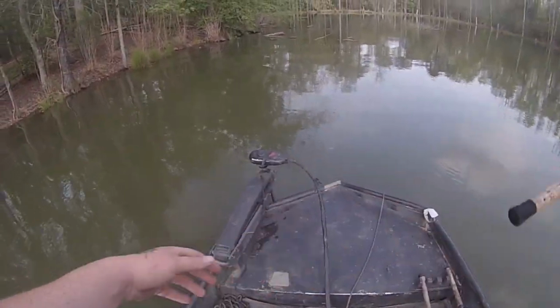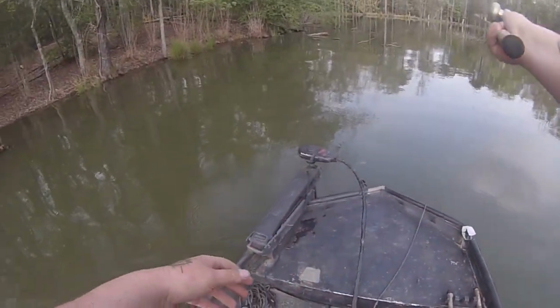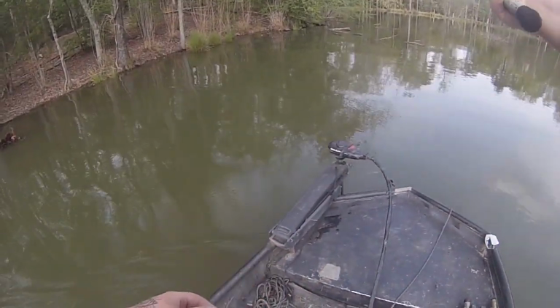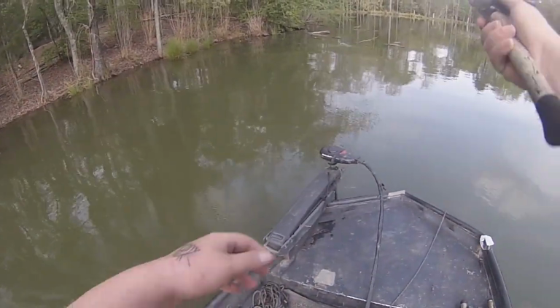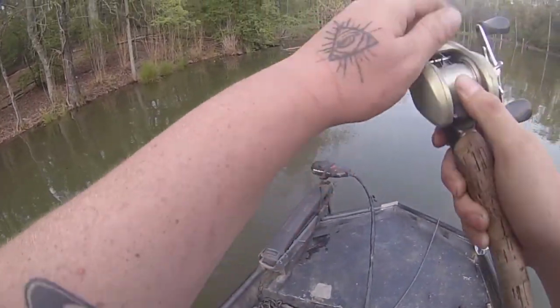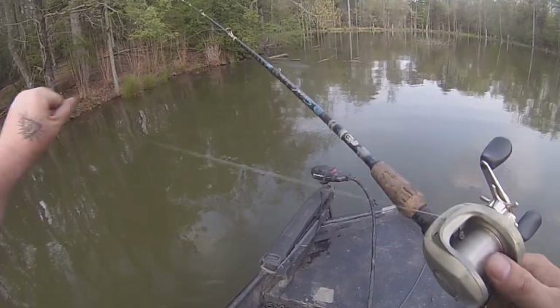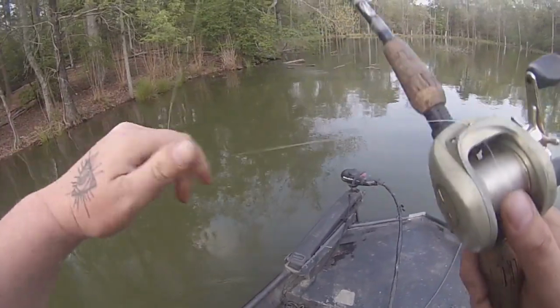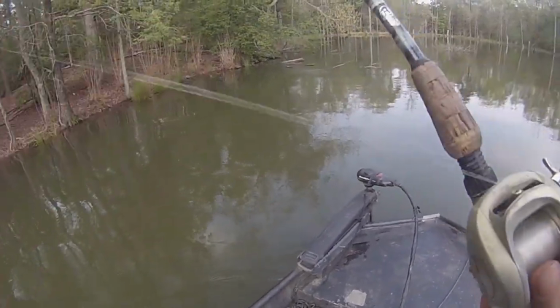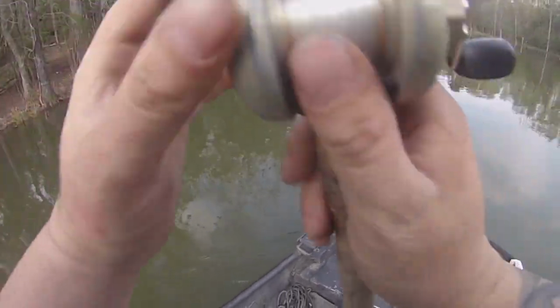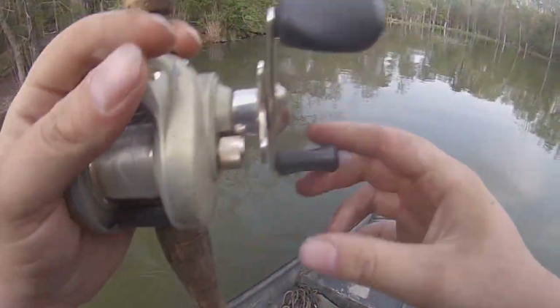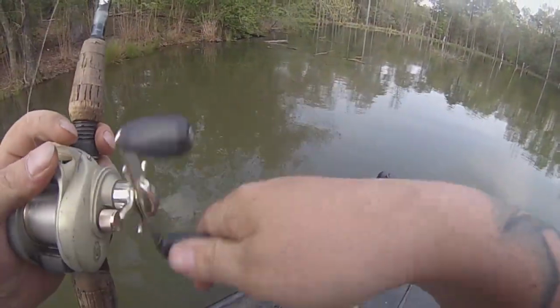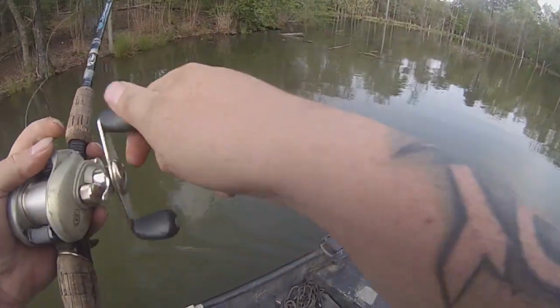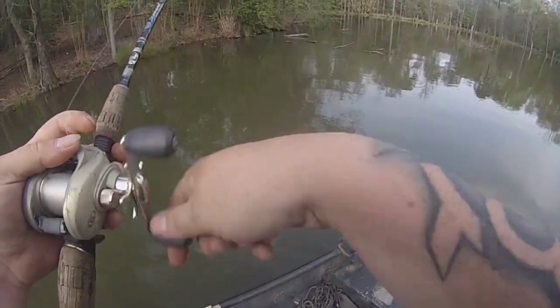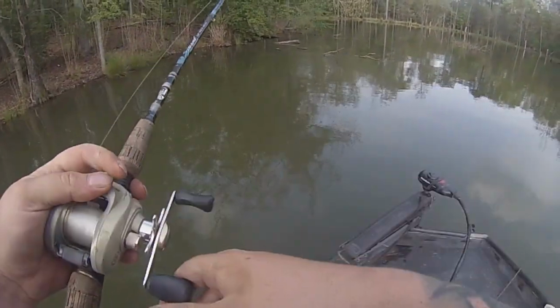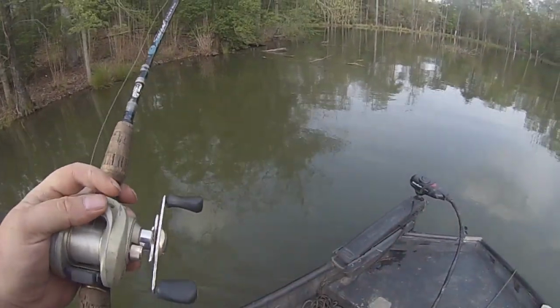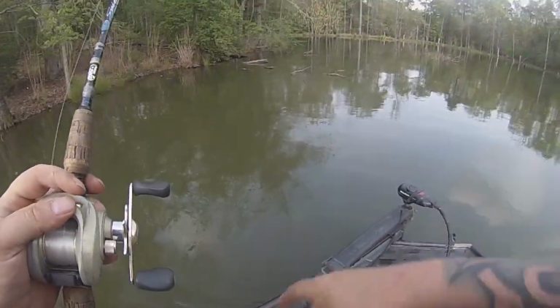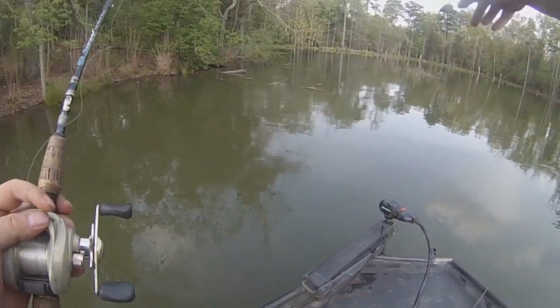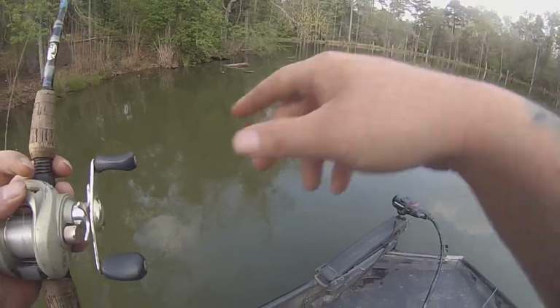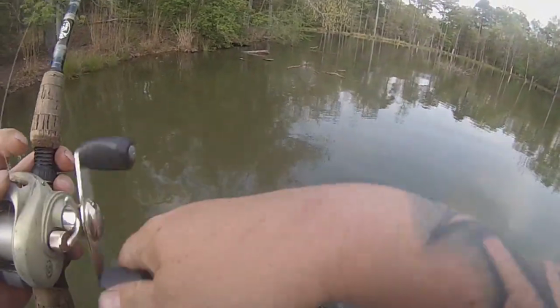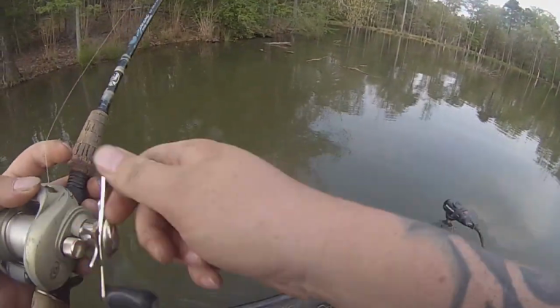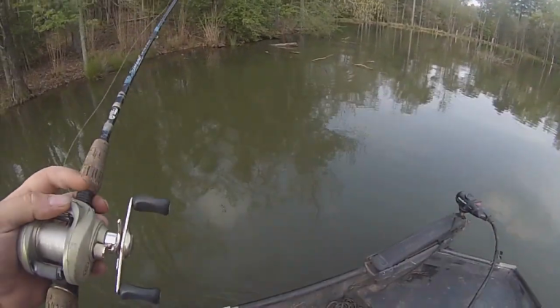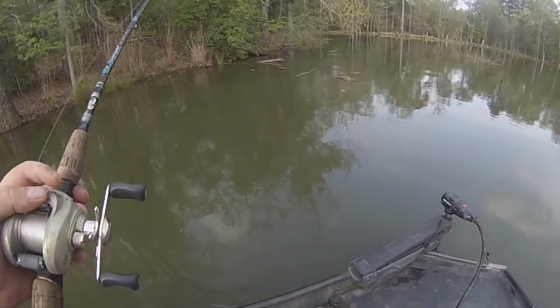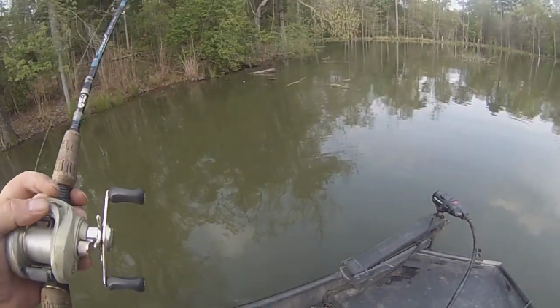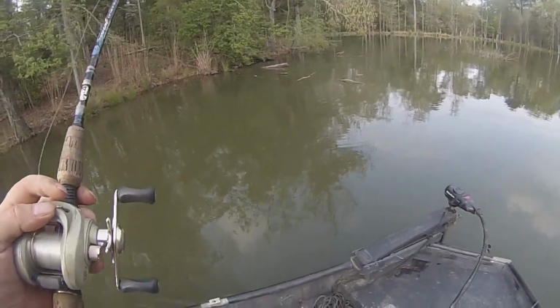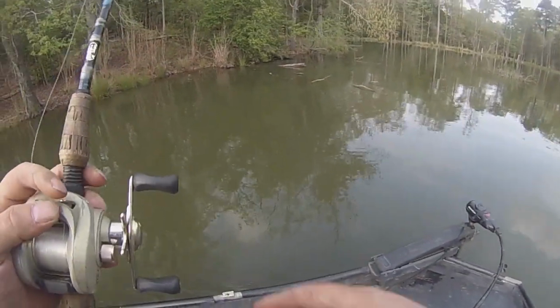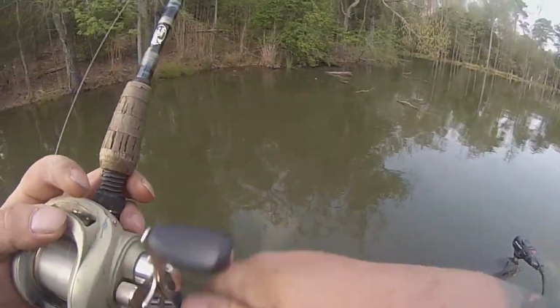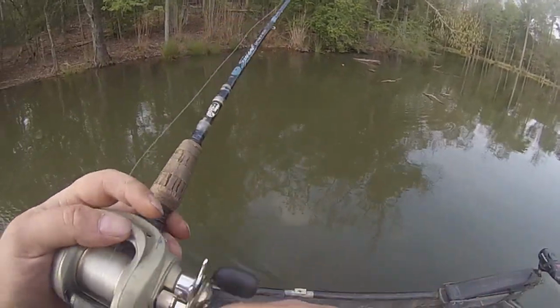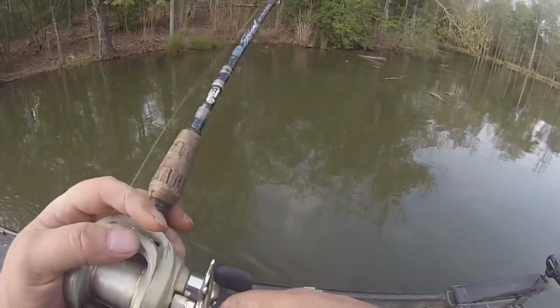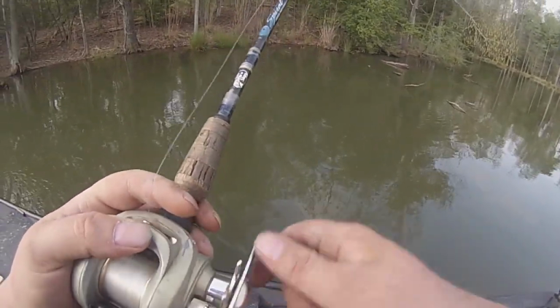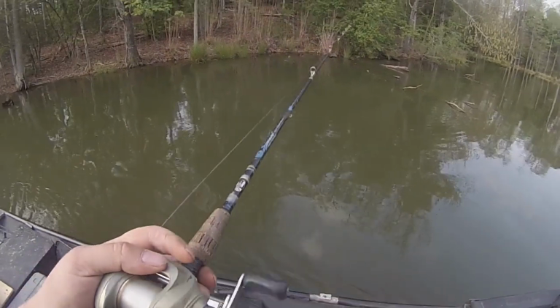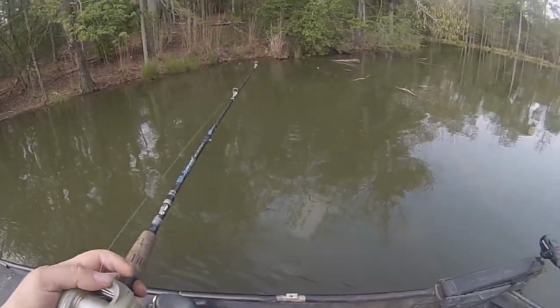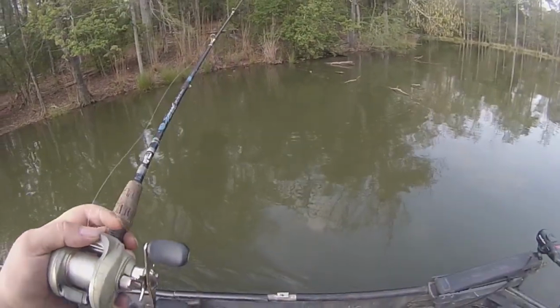Now in the tournament a couple weeks ago we came back here and didn't catch anything. Well, we did catch one right here on this bush. So I'm hoping that'll change today.